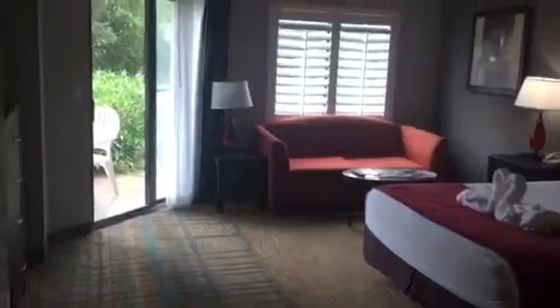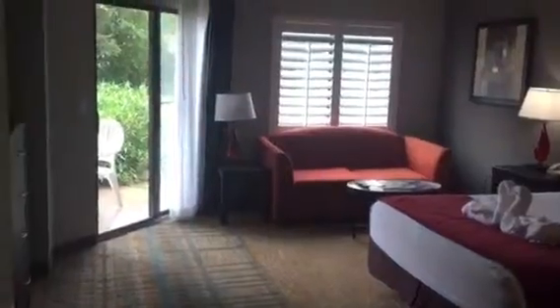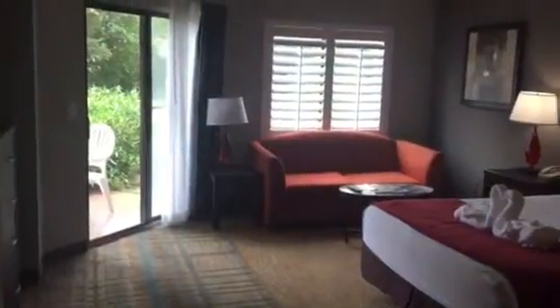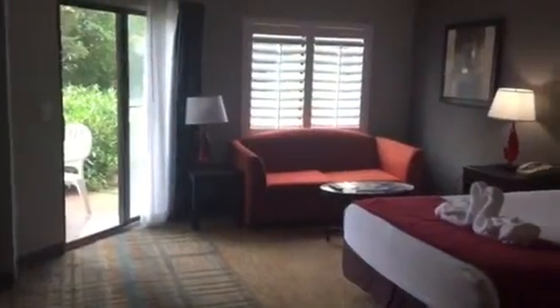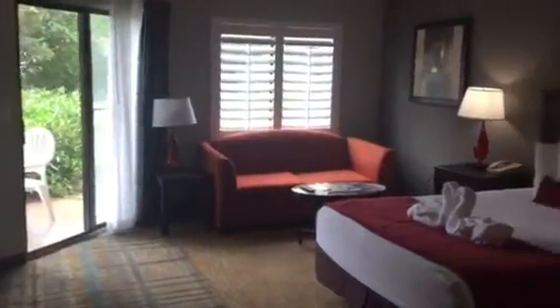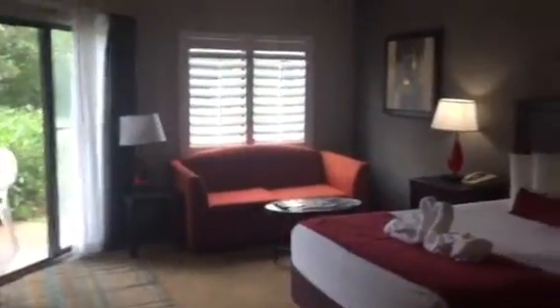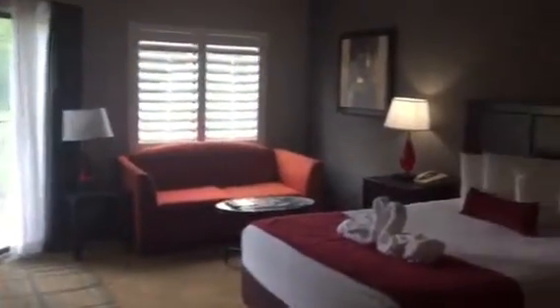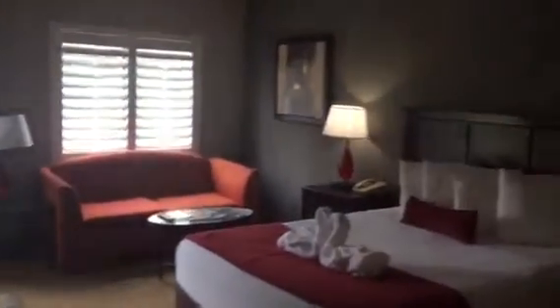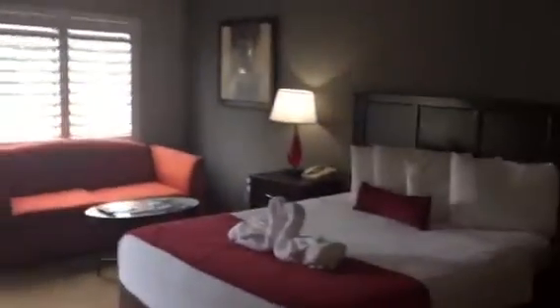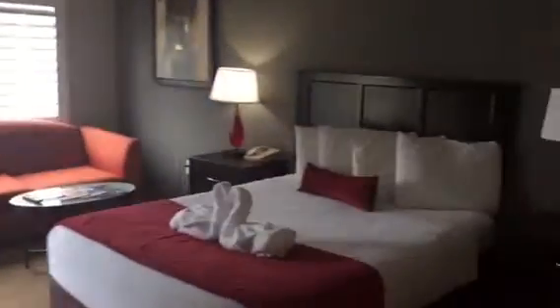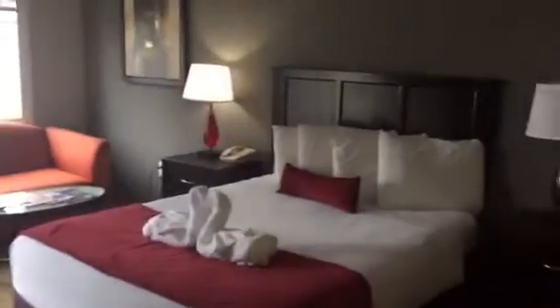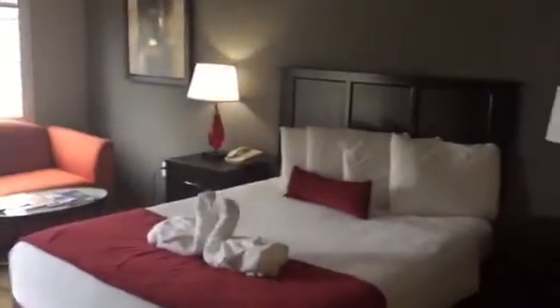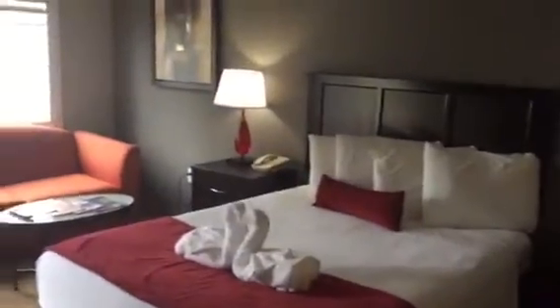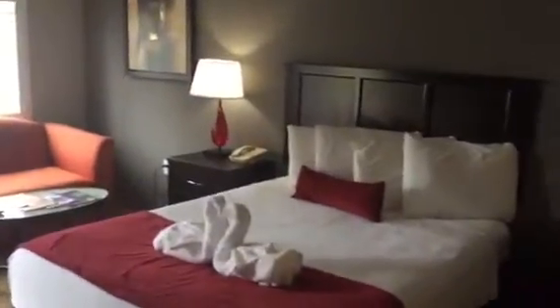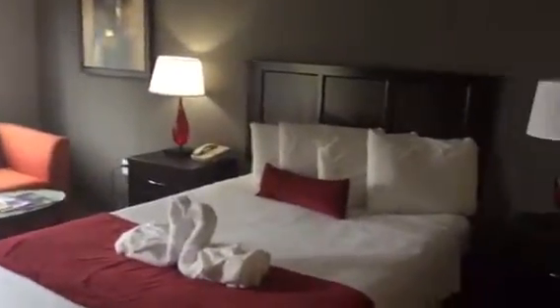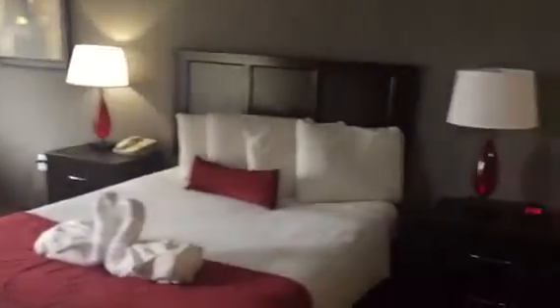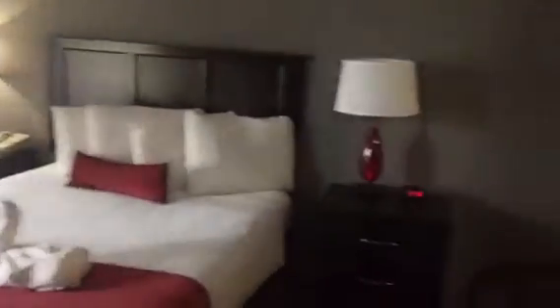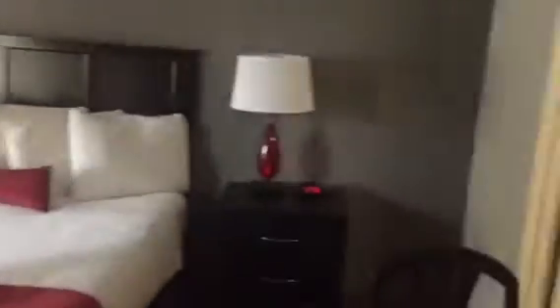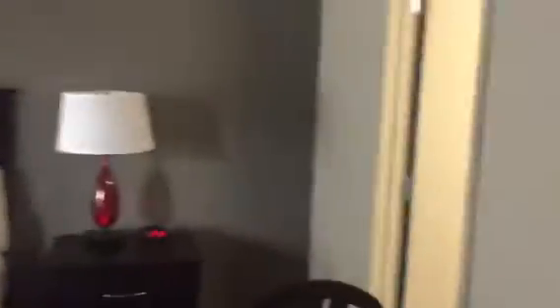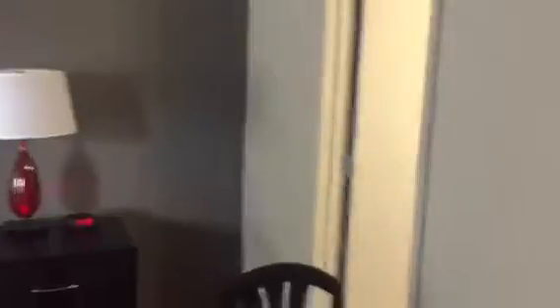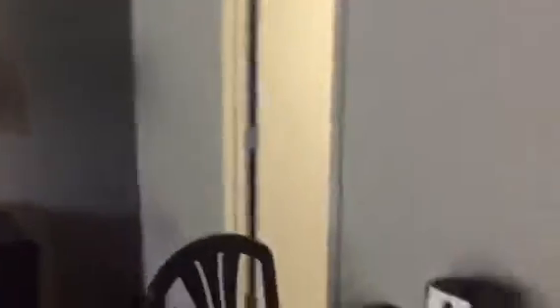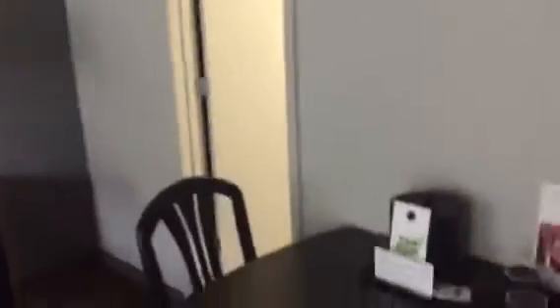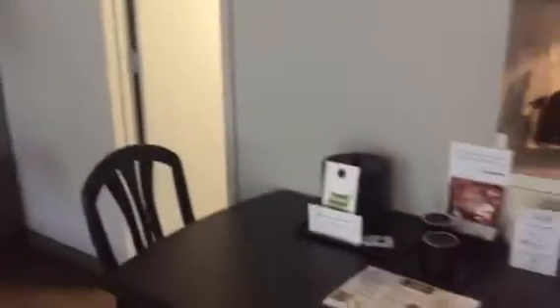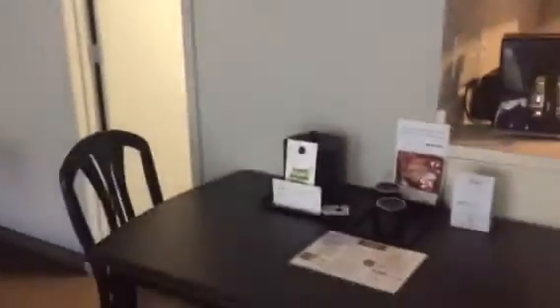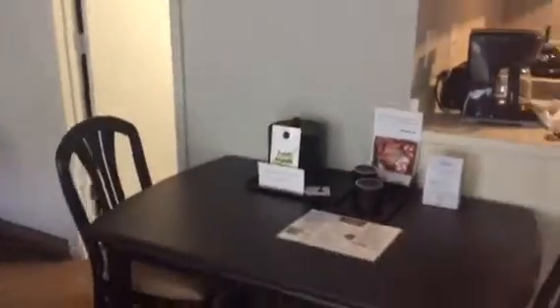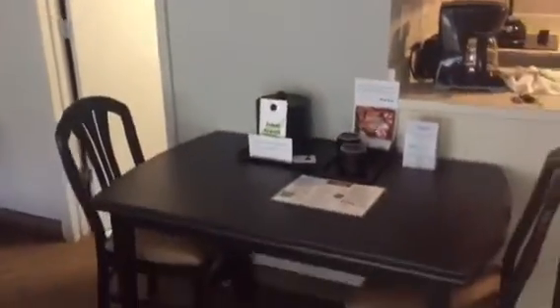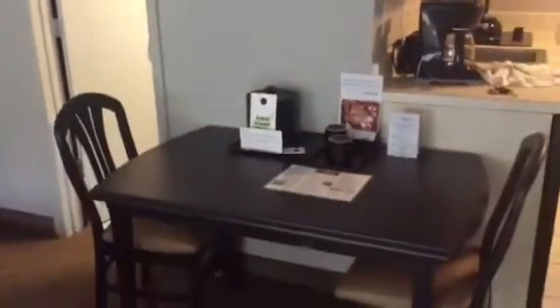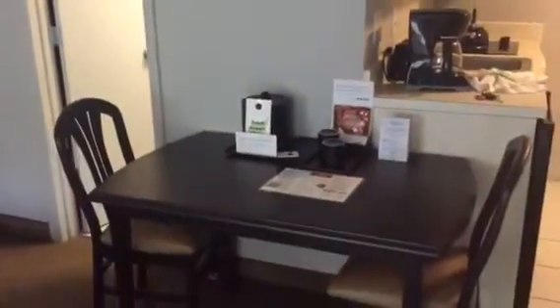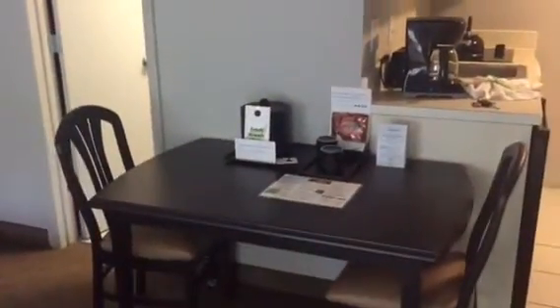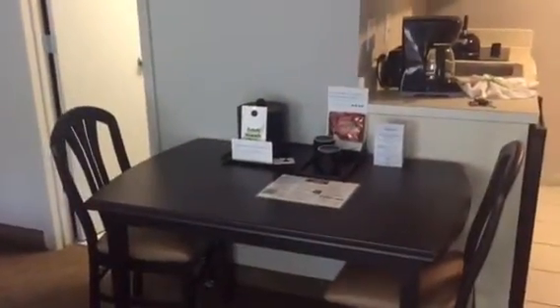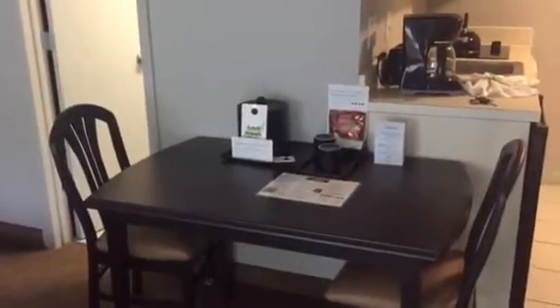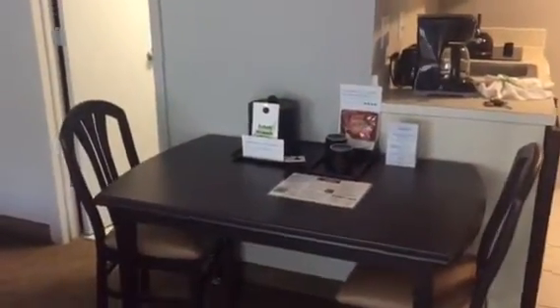This will take us into the living area and bedroom area. You'll have a table.